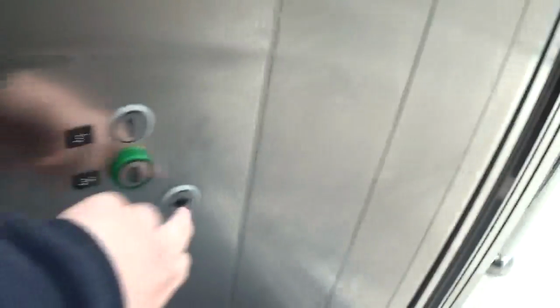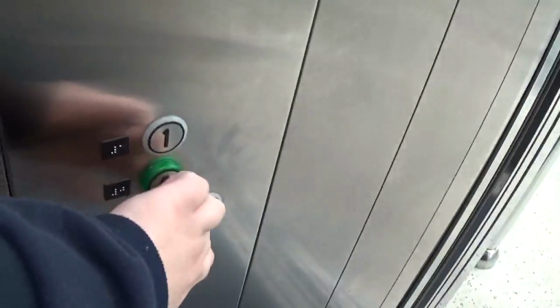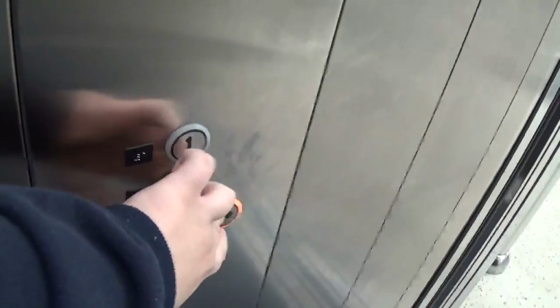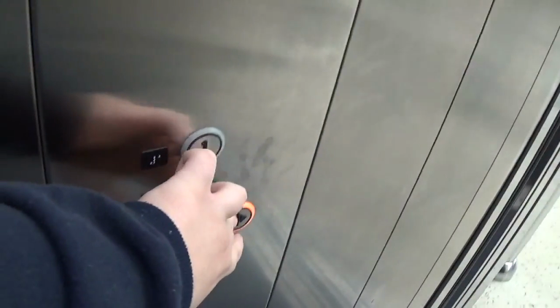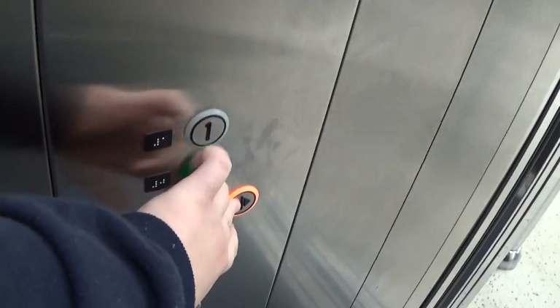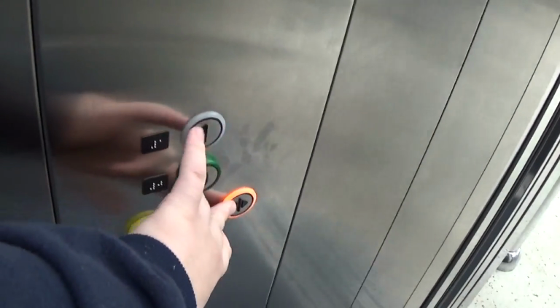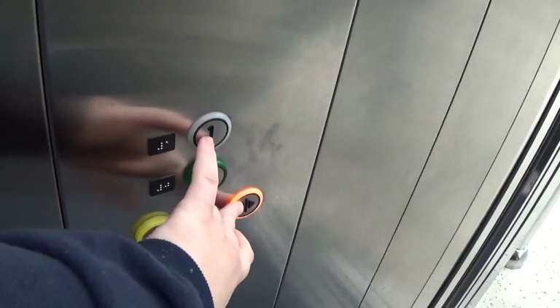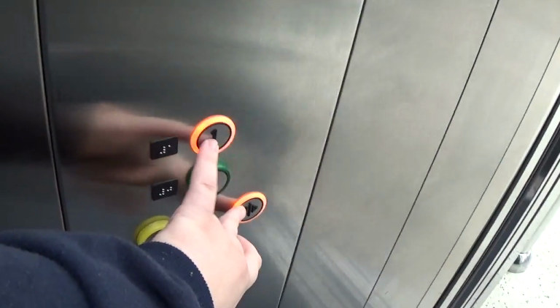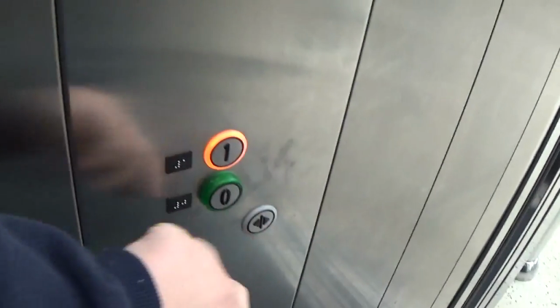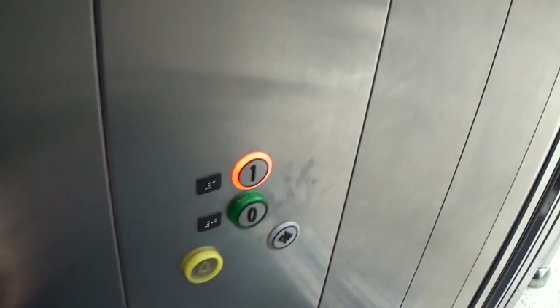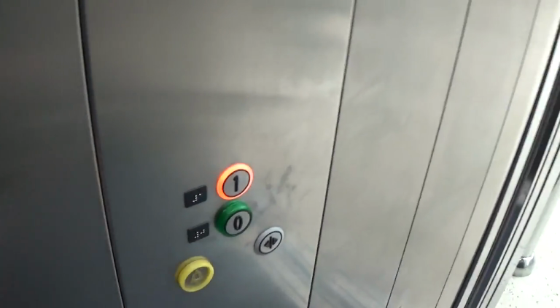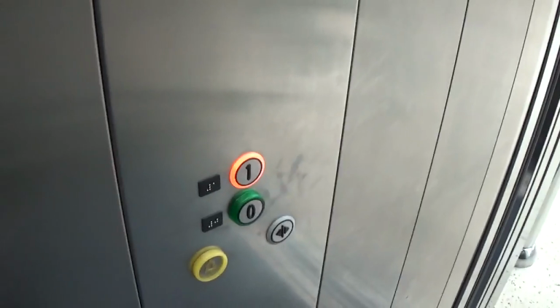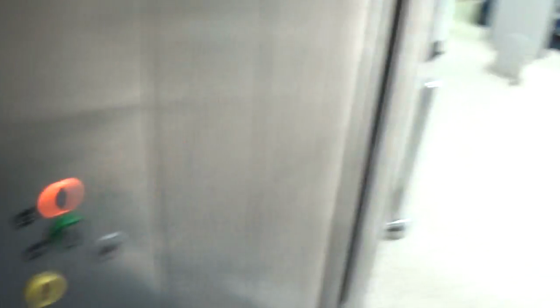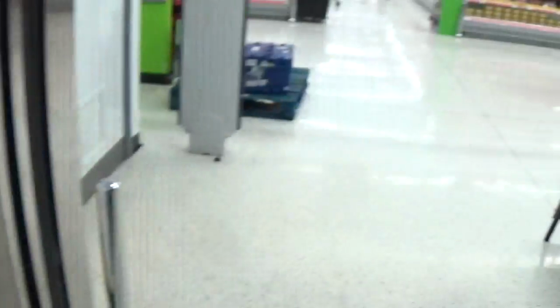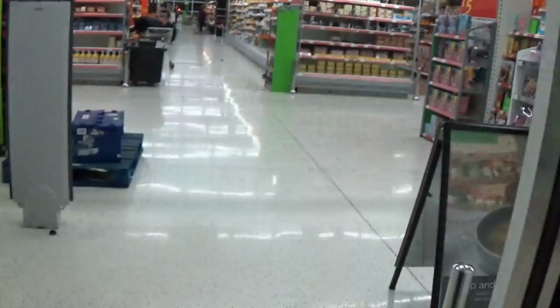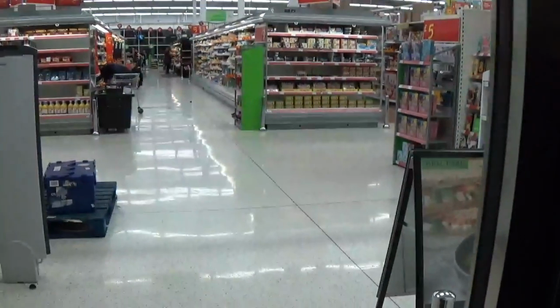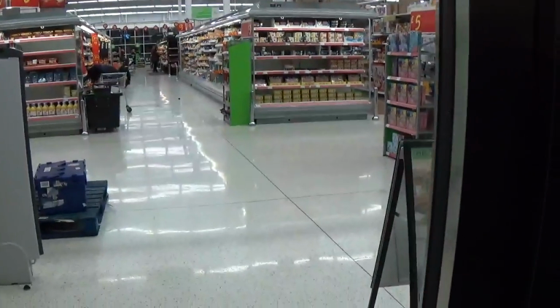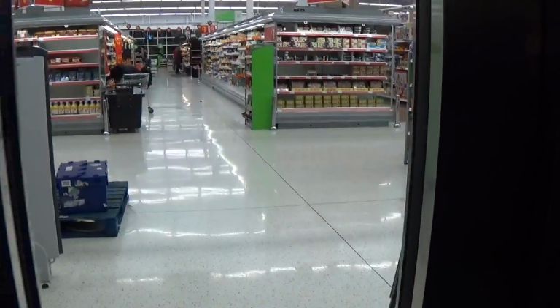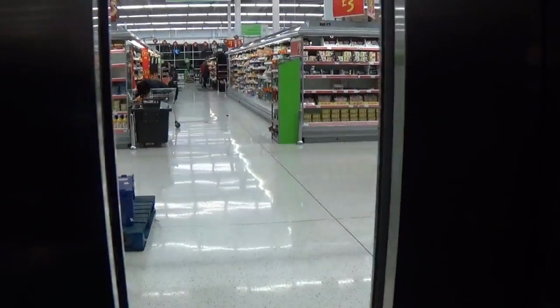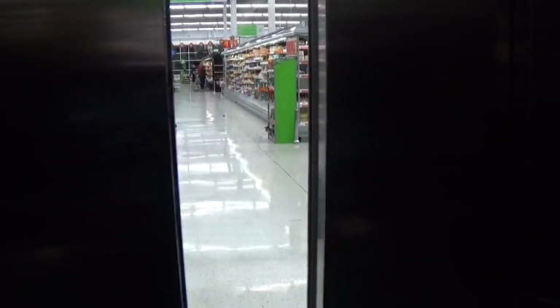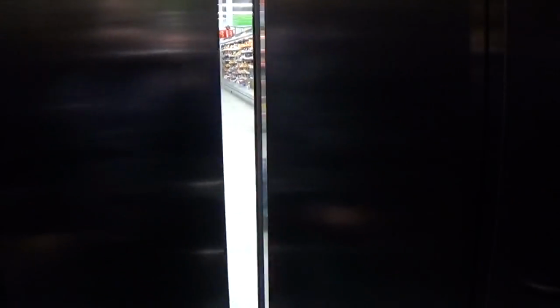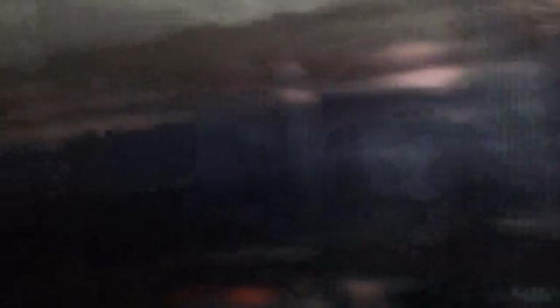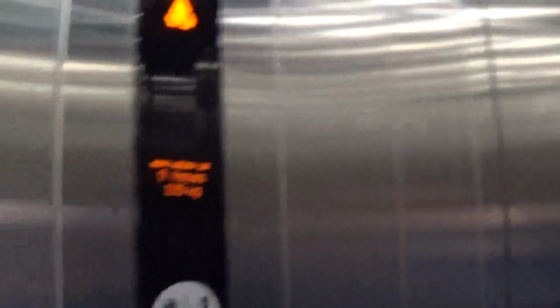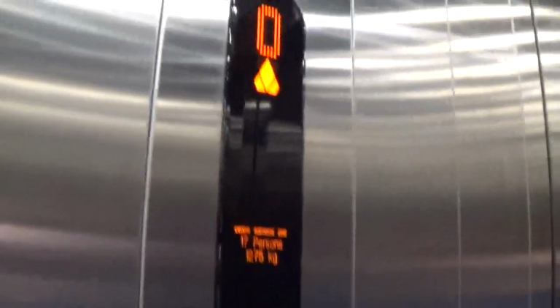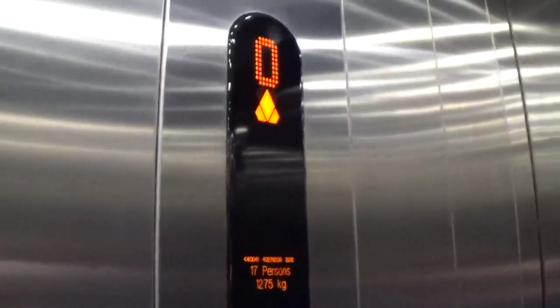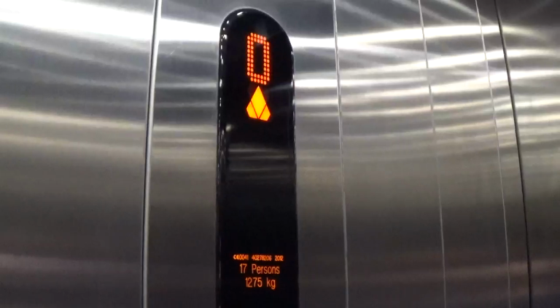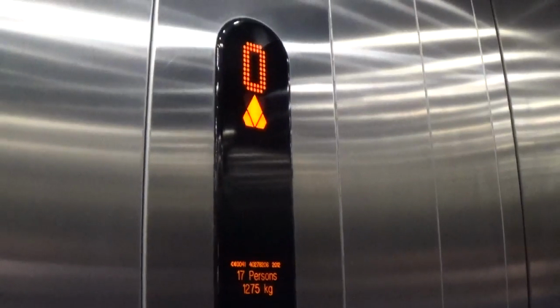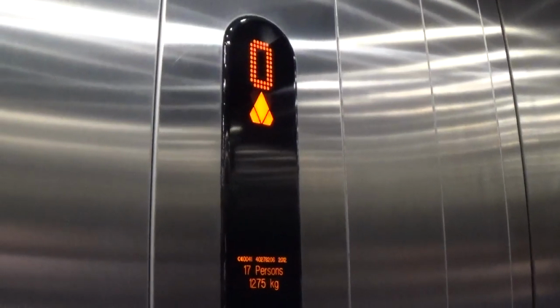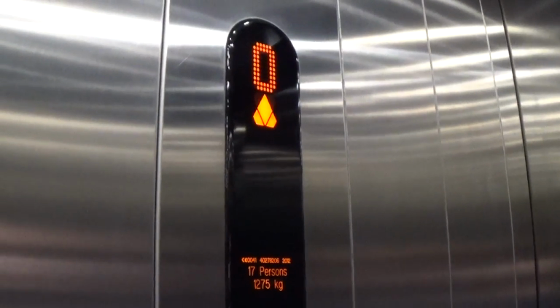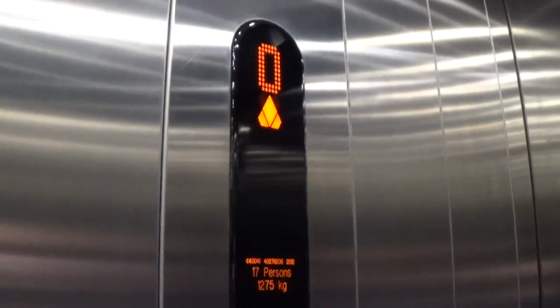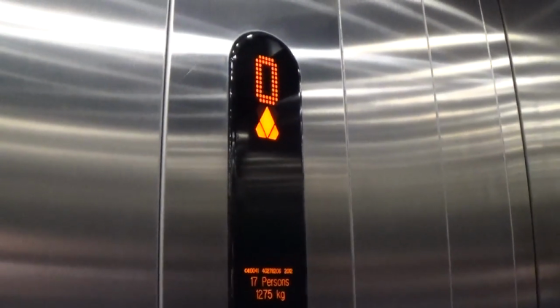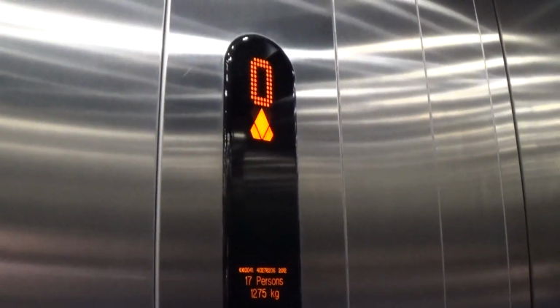Door closed. Let's go to 1. Door closes when you press the button — I like that. The capacity is 1275 kilos,